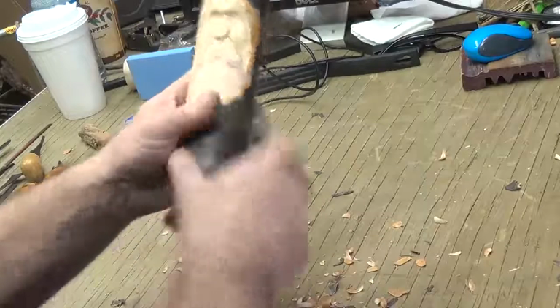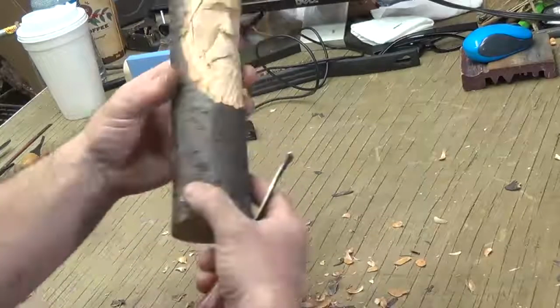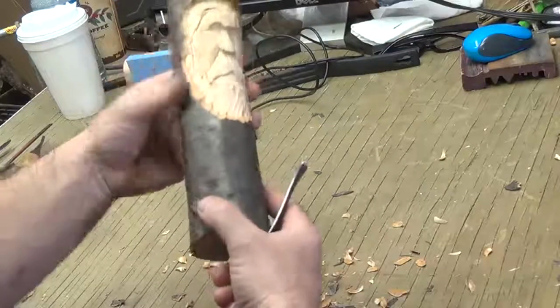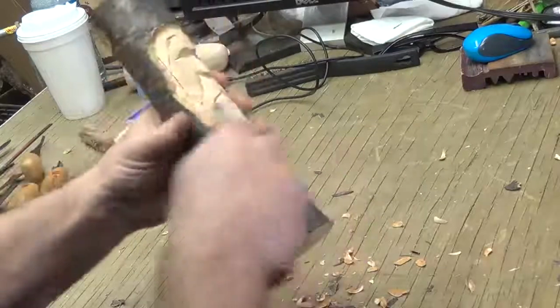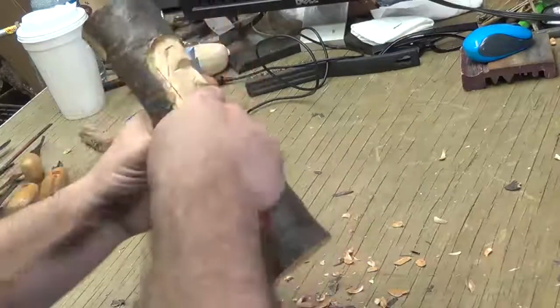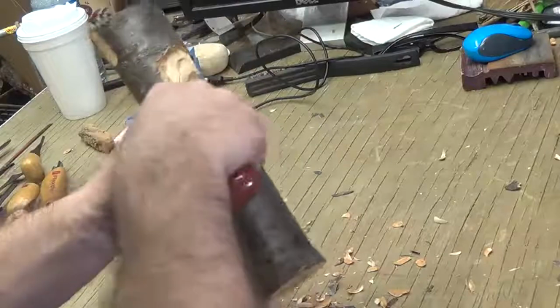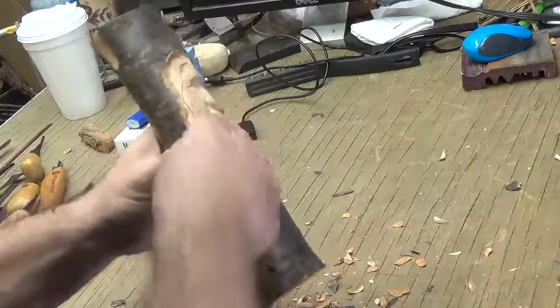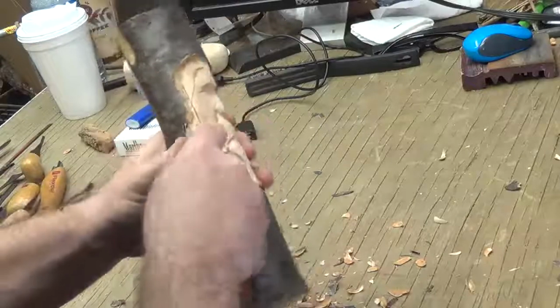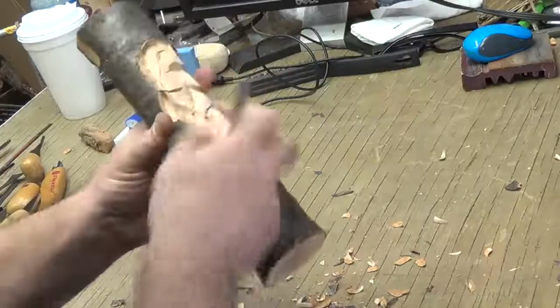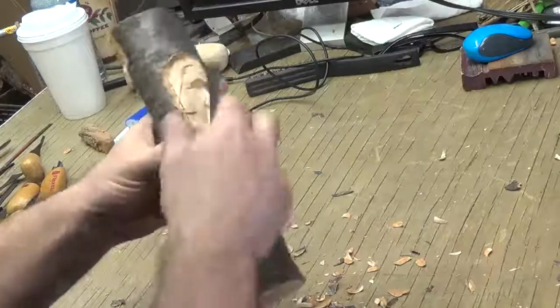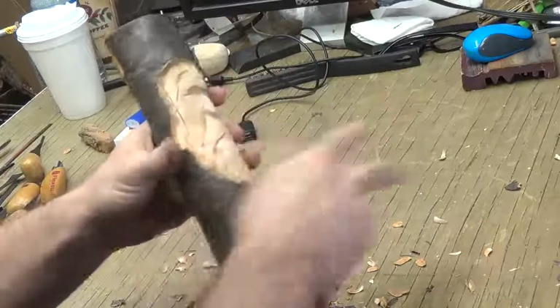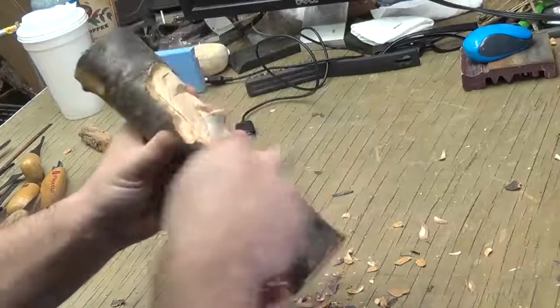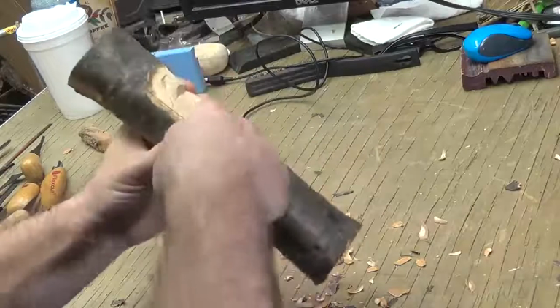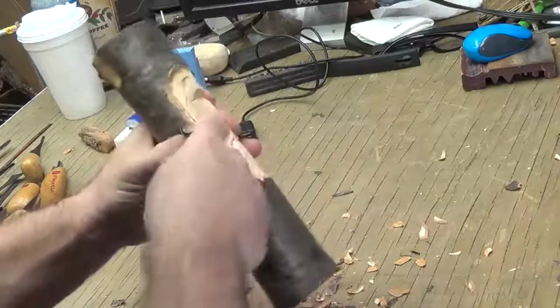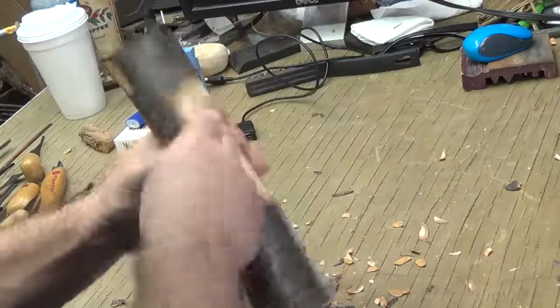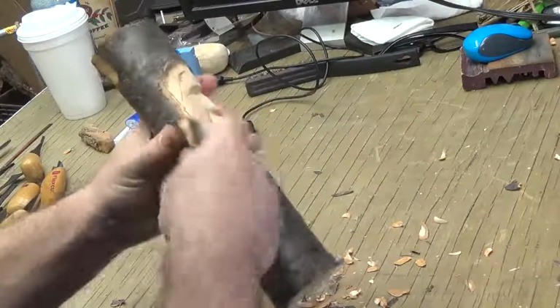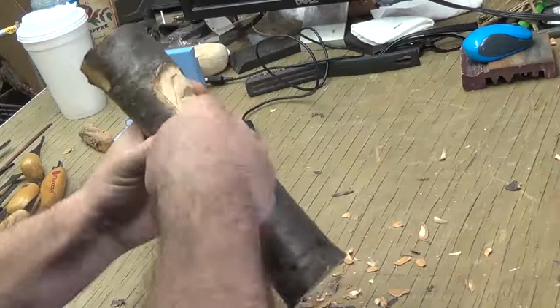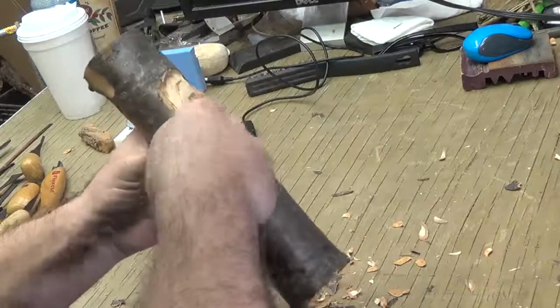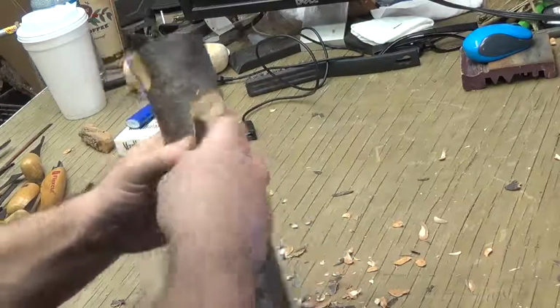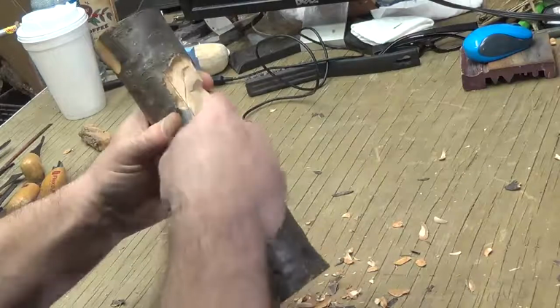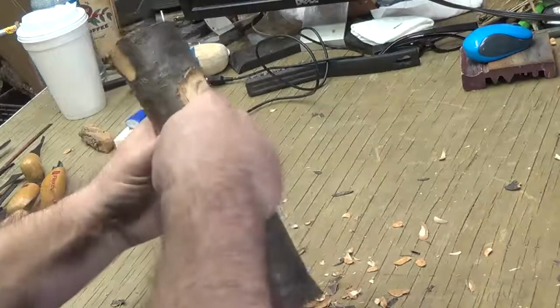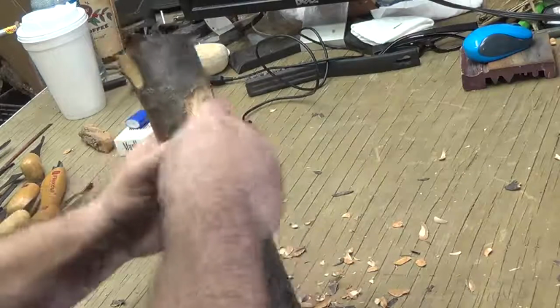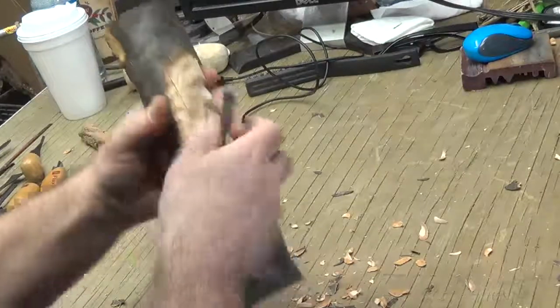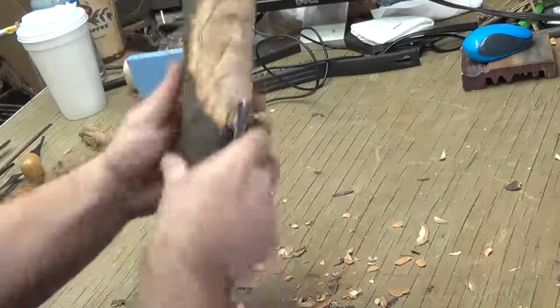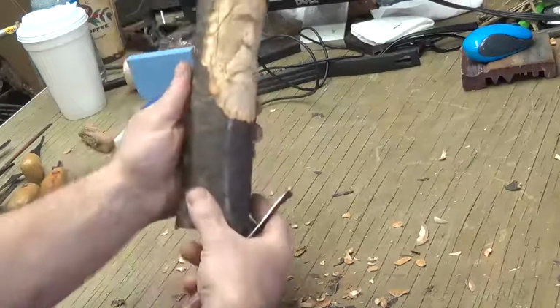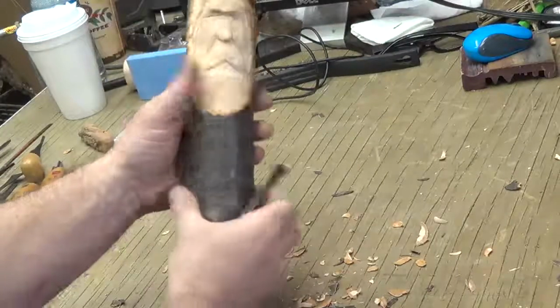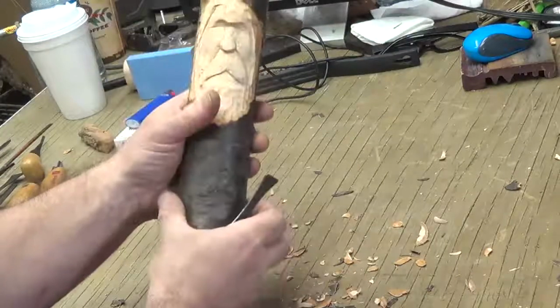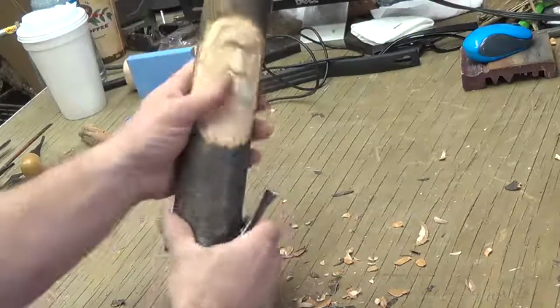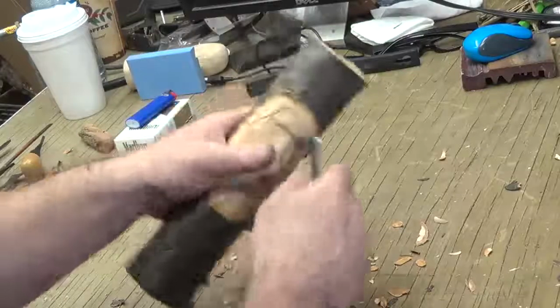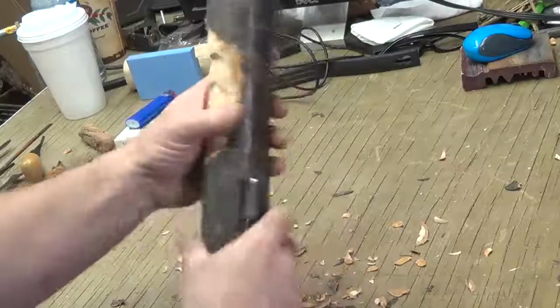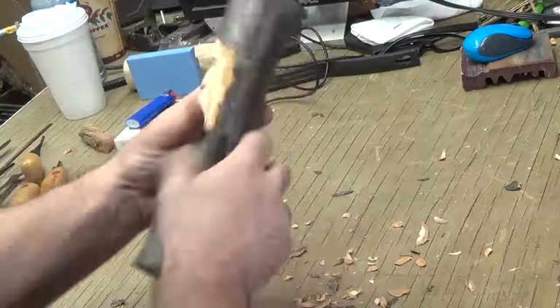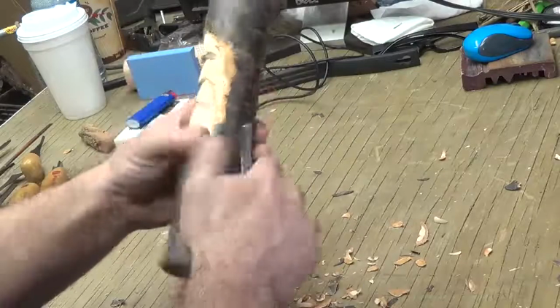And on the sides over here, I scoop some out going up so I can throw some hair in there. I don't like that — same on this side.